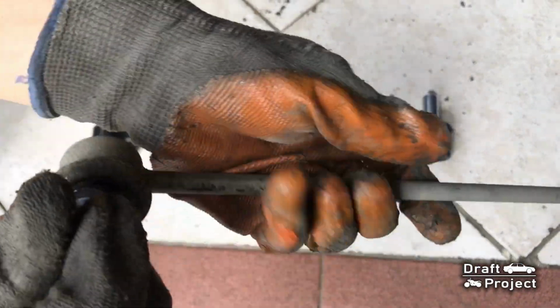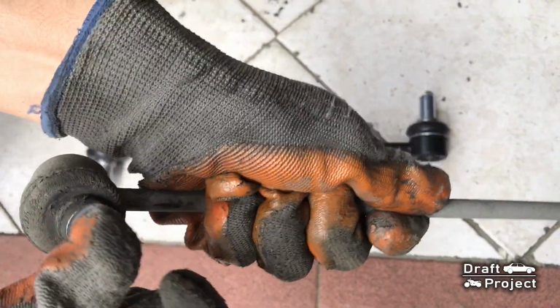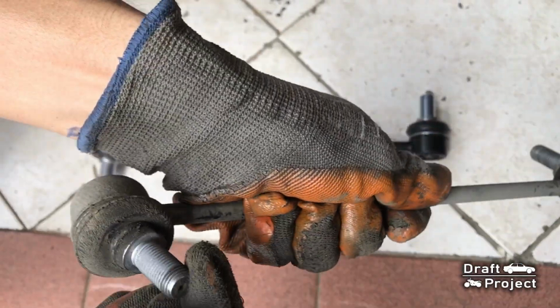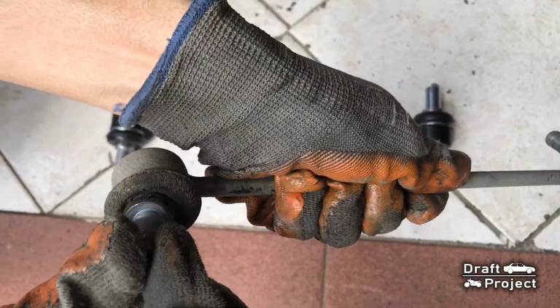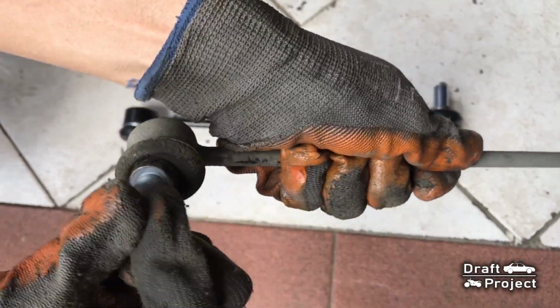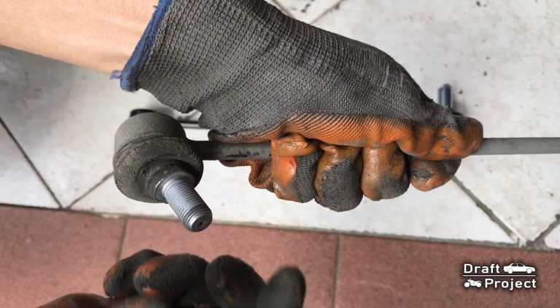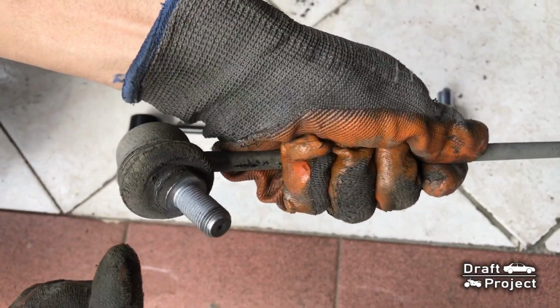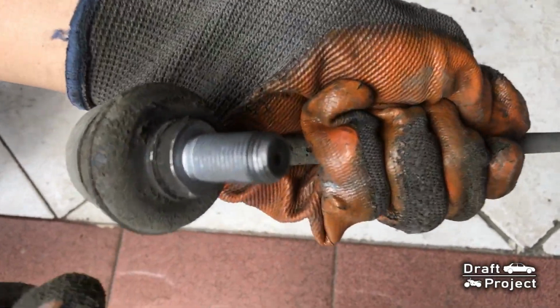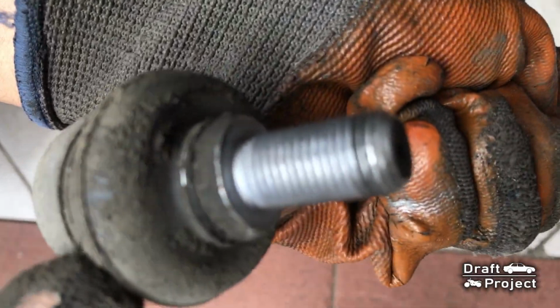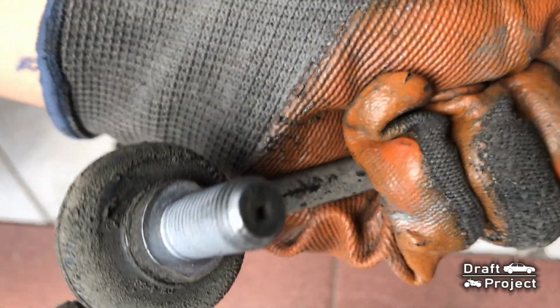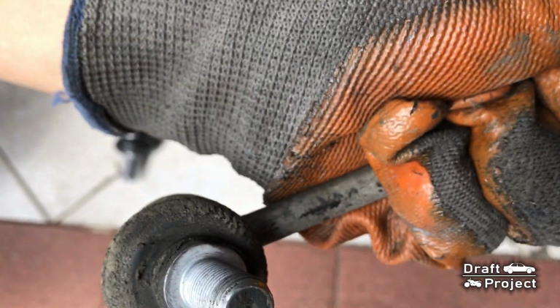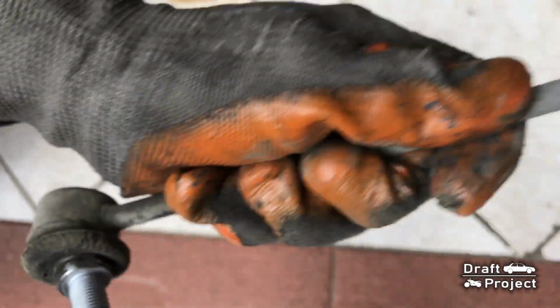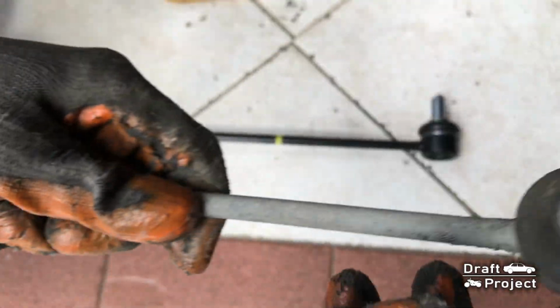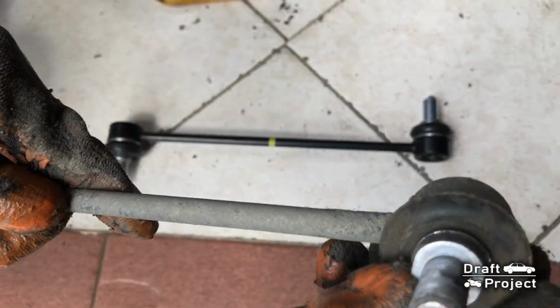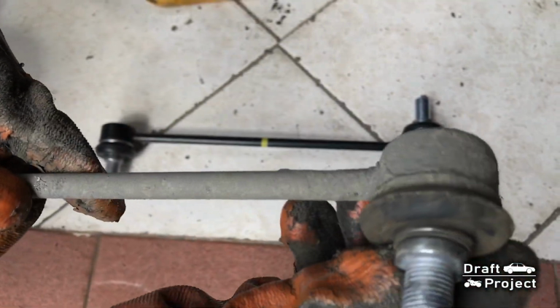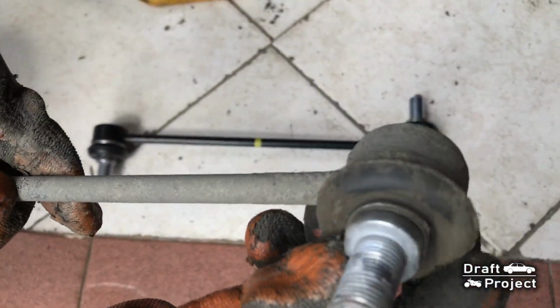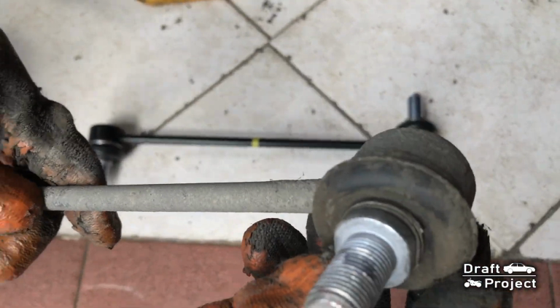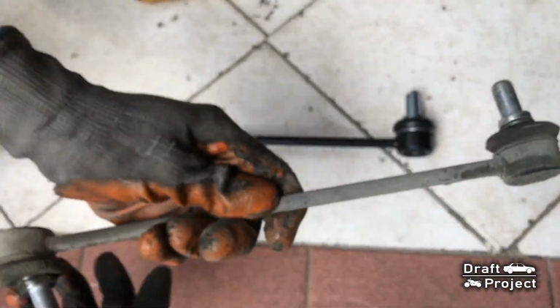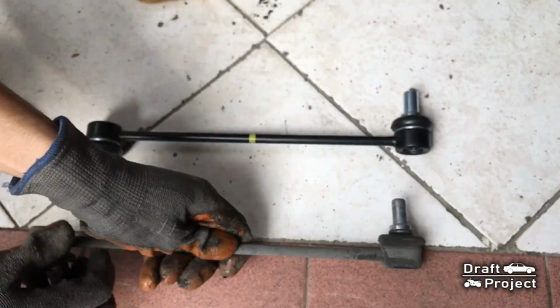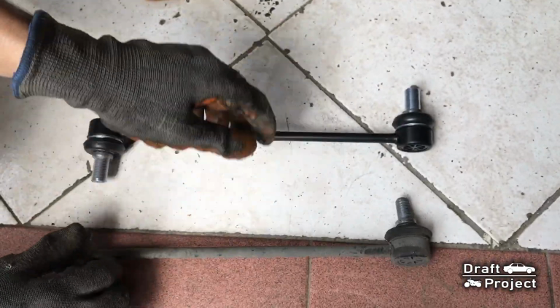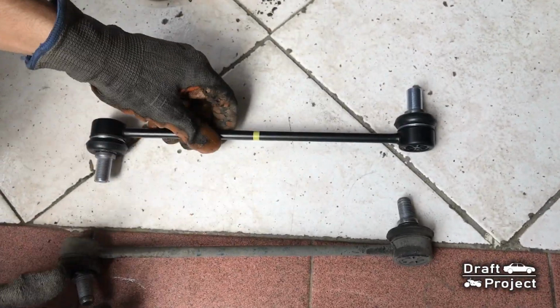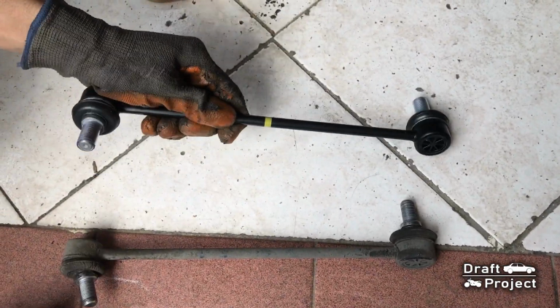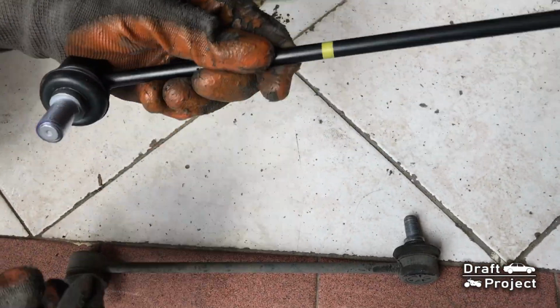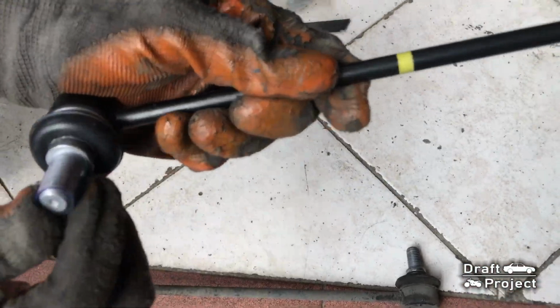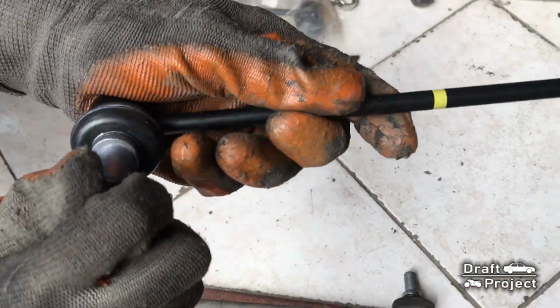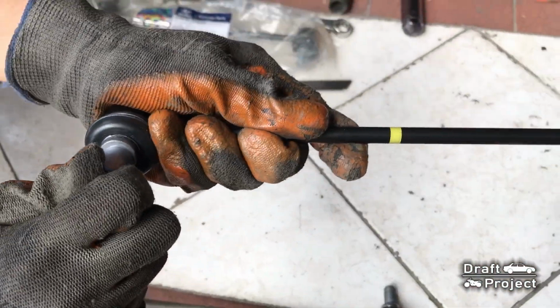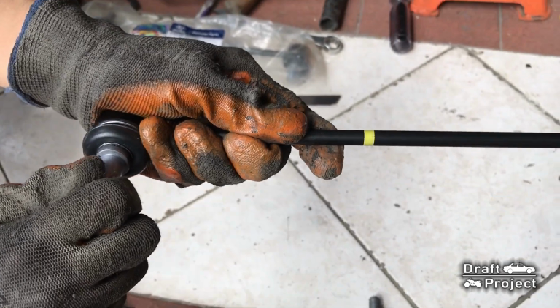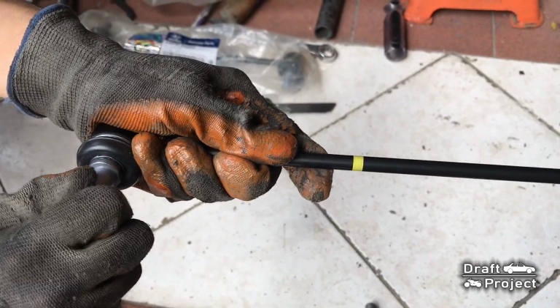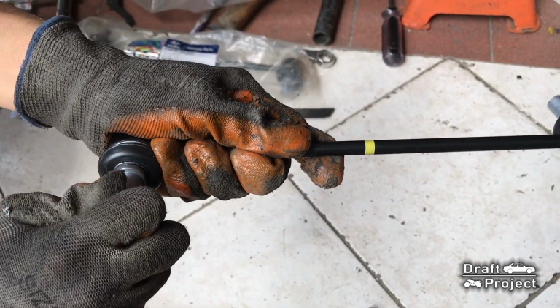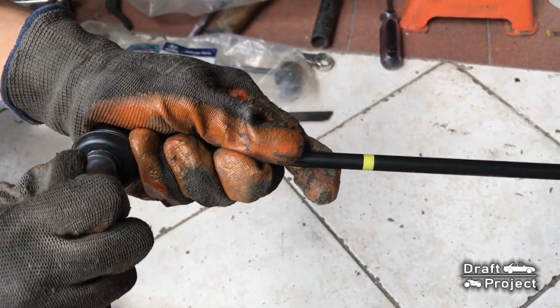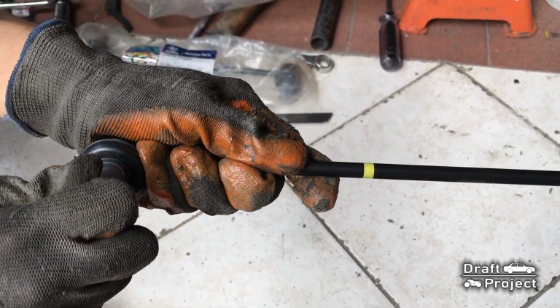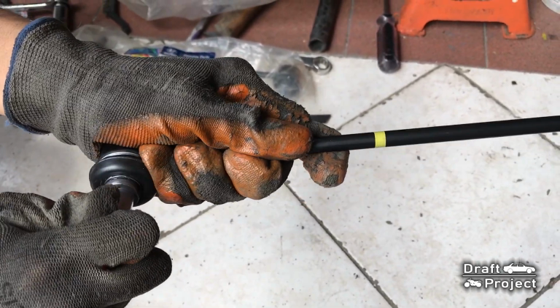As you can see, the old one is very loose. On the new one, I can hardly move the joint.